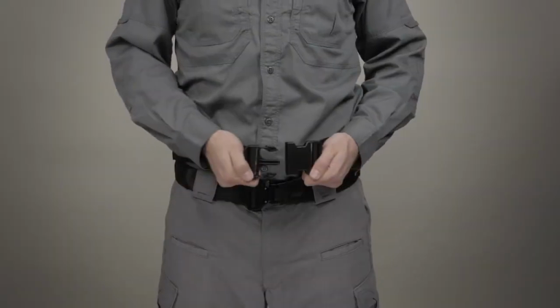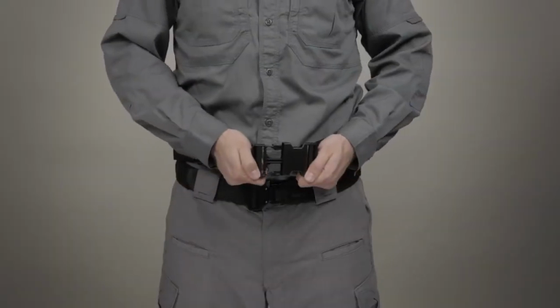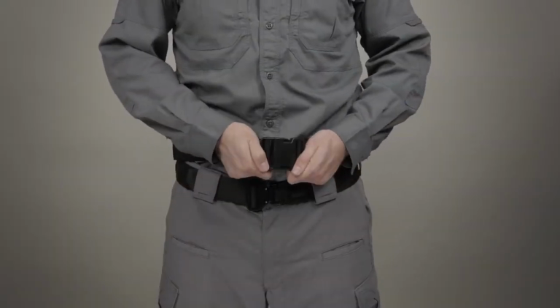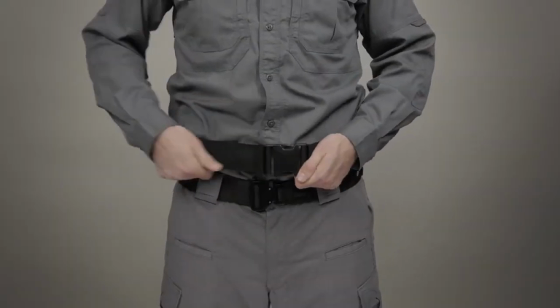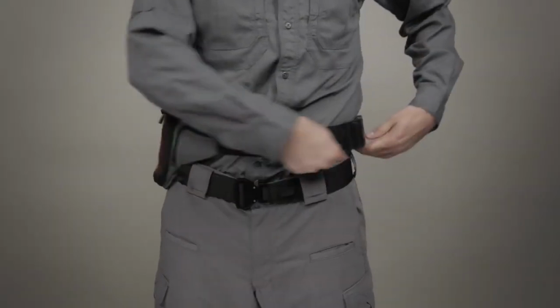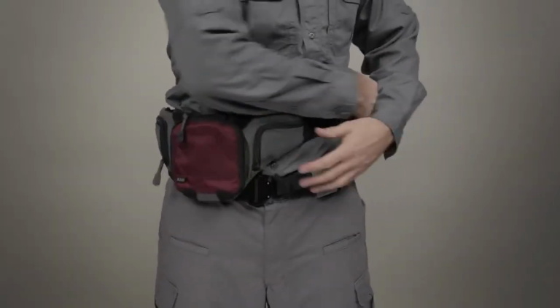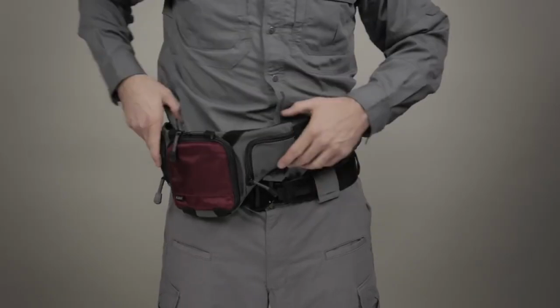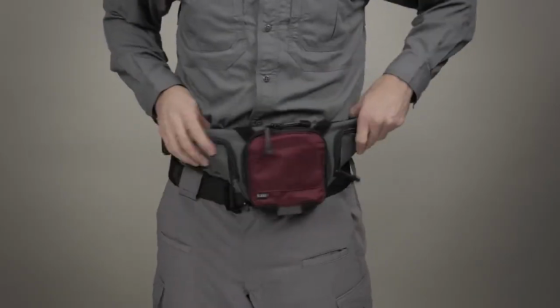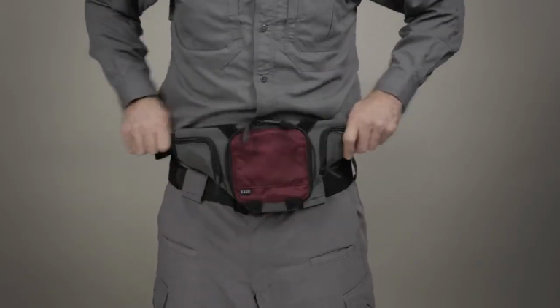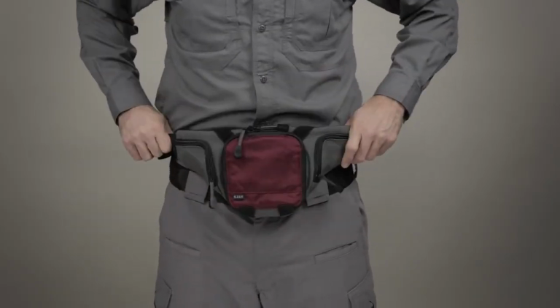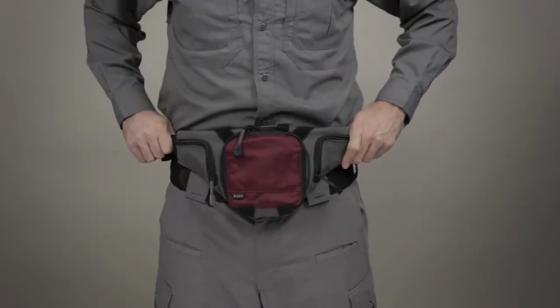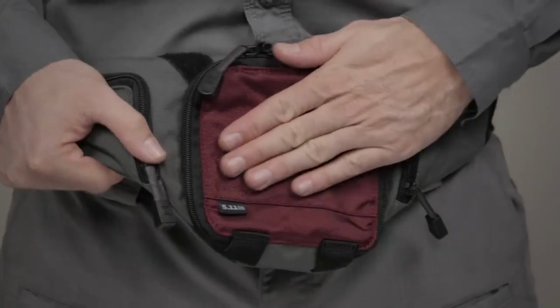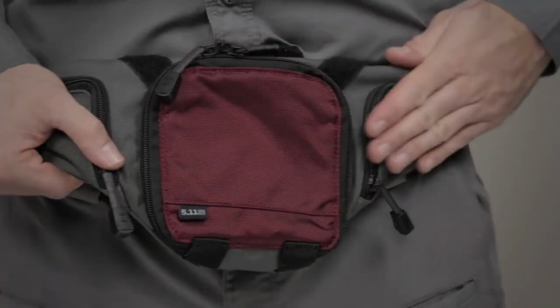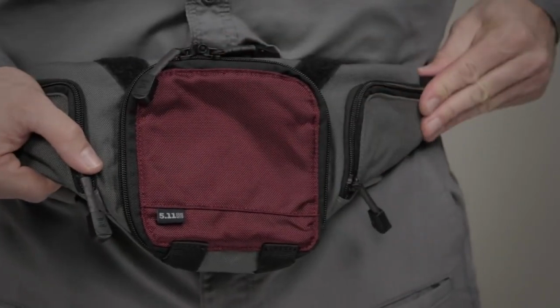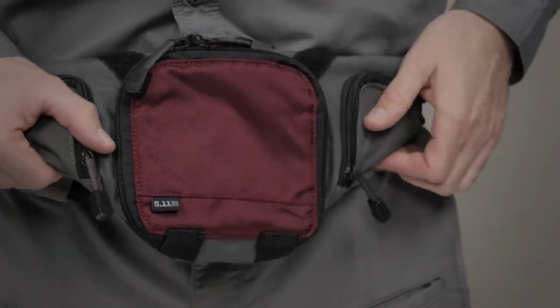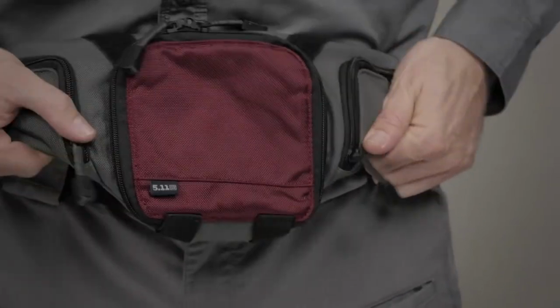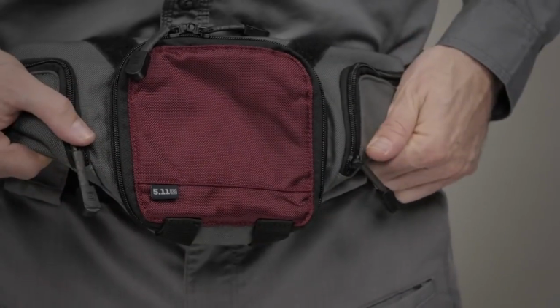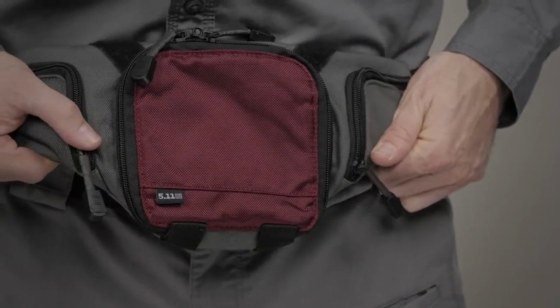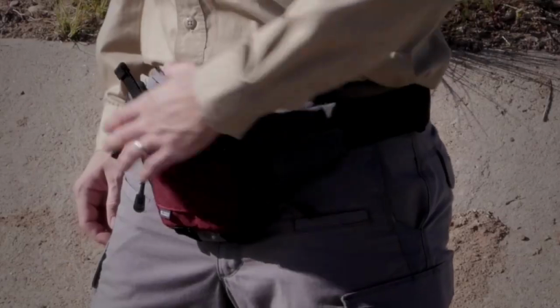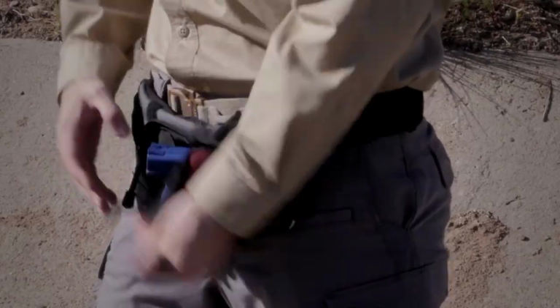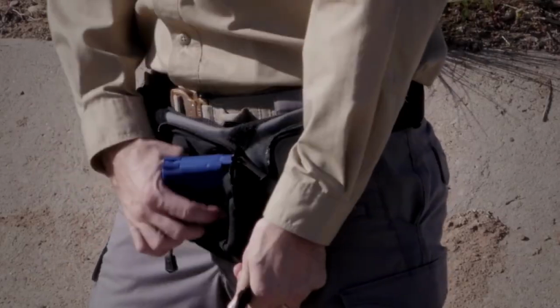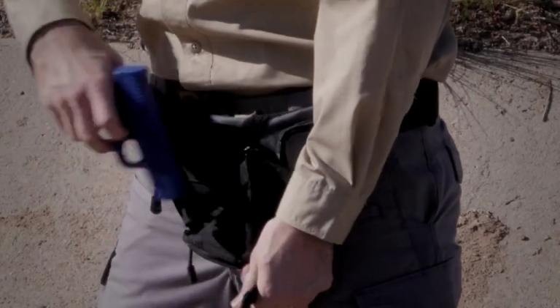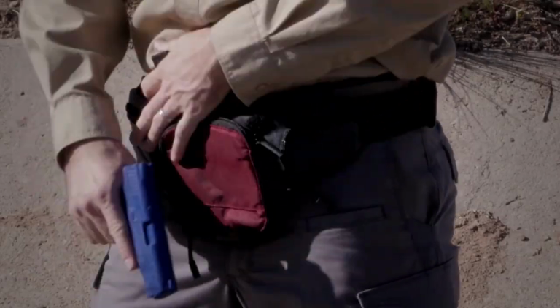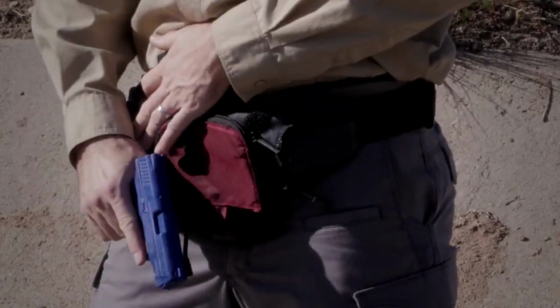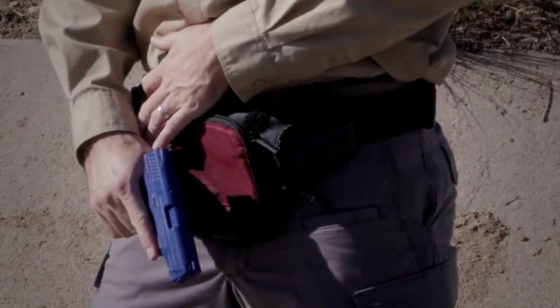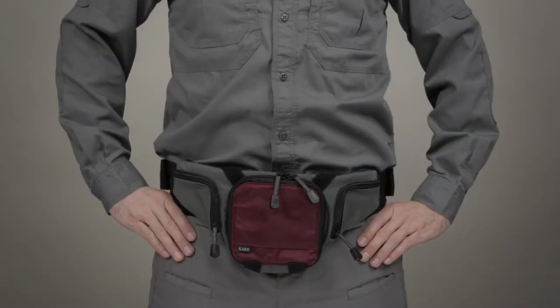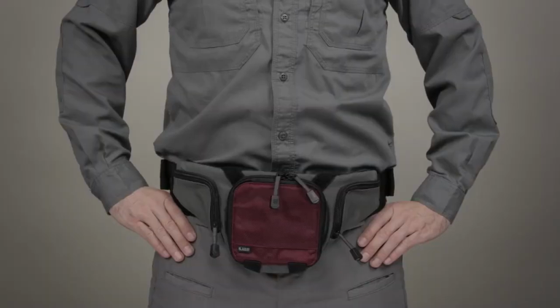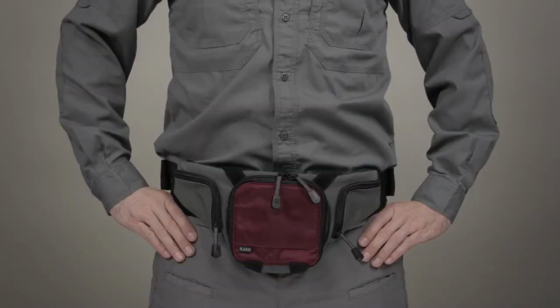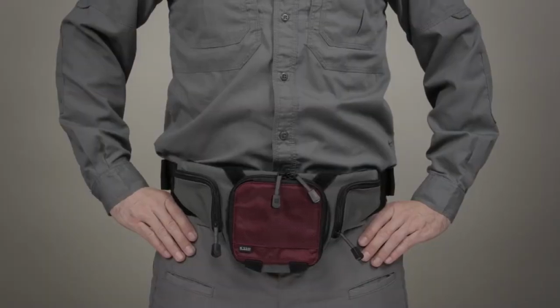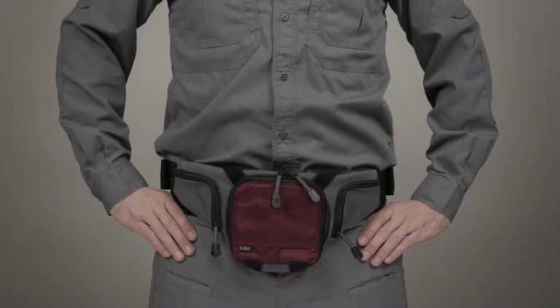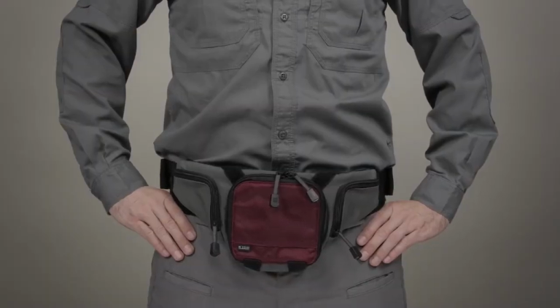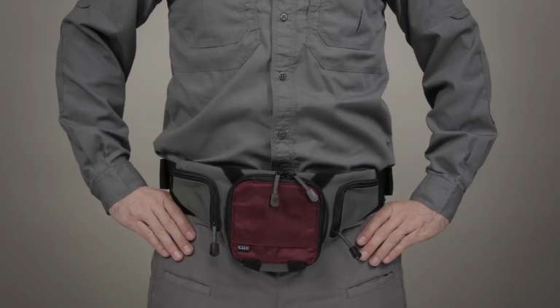The fully adjustable strap has a removable pad for comfort and stability. This pouch is constructed from a durable 1050D nylon that stands up to rugged use. This is the 5.11 Select Carry Pistol Pouch.